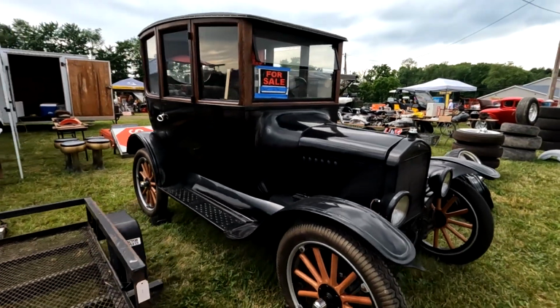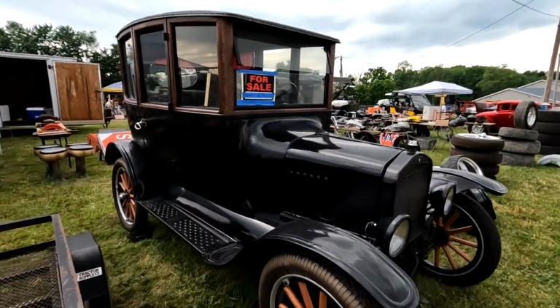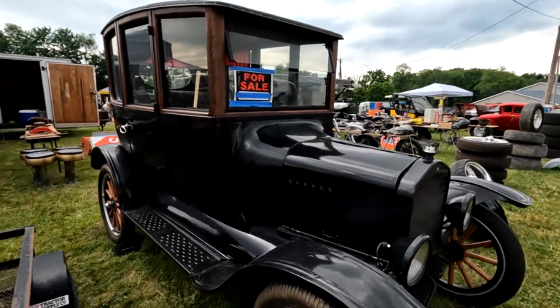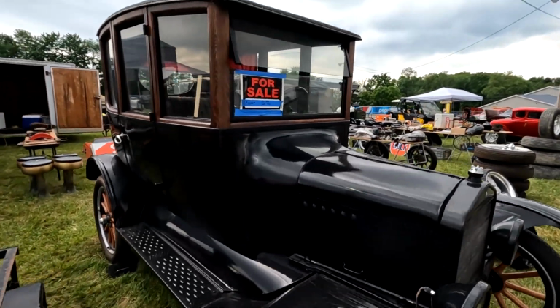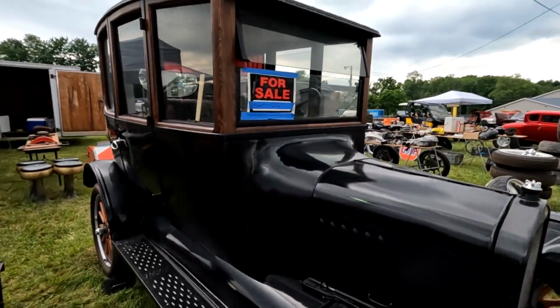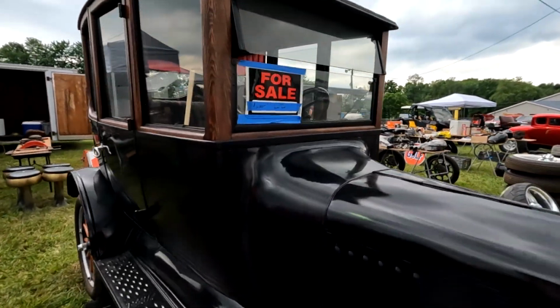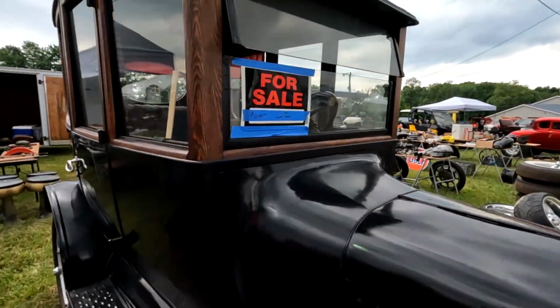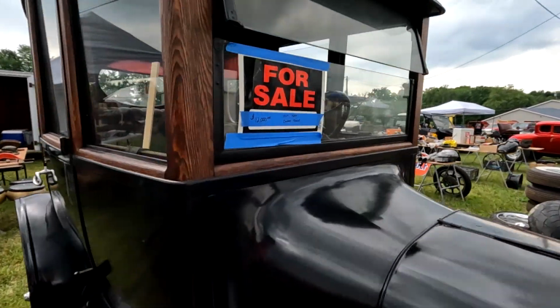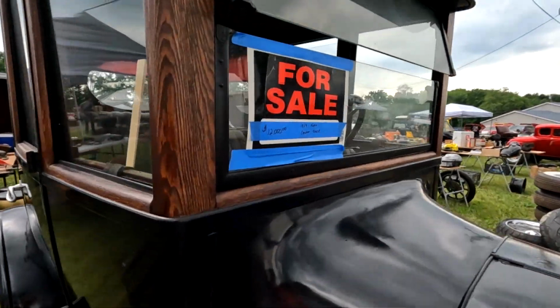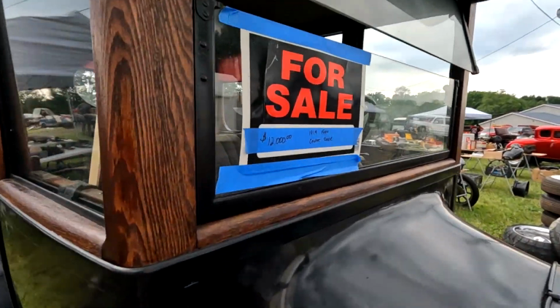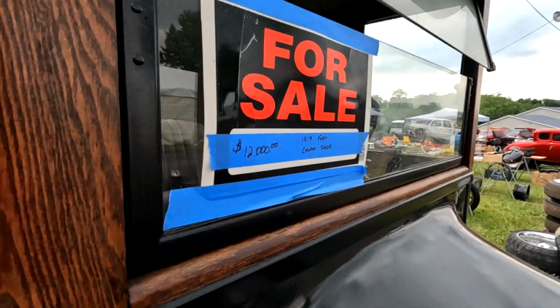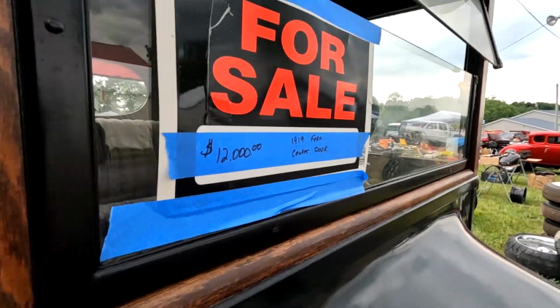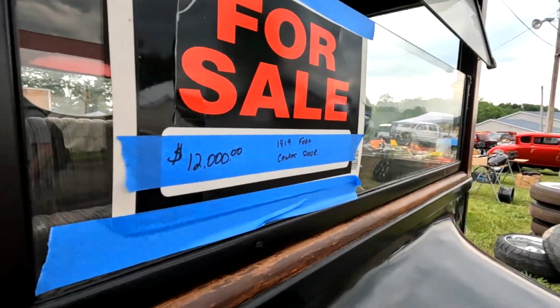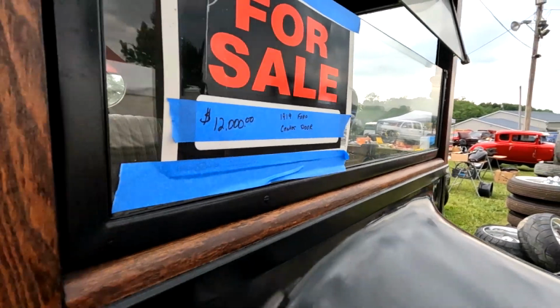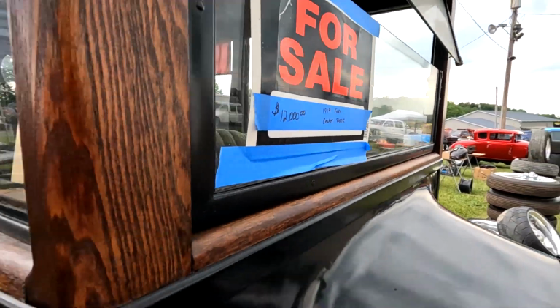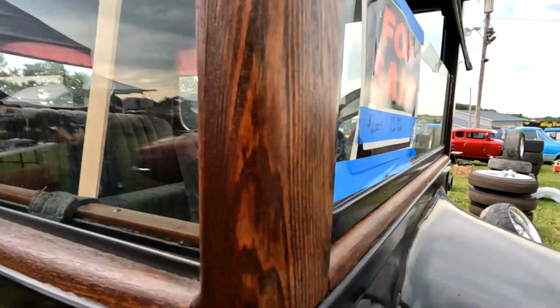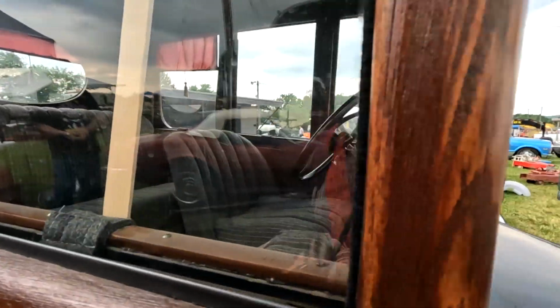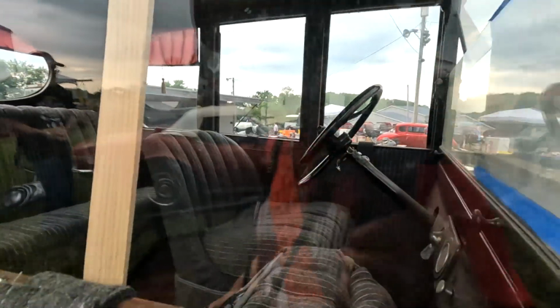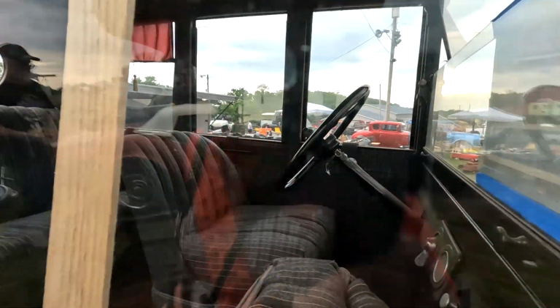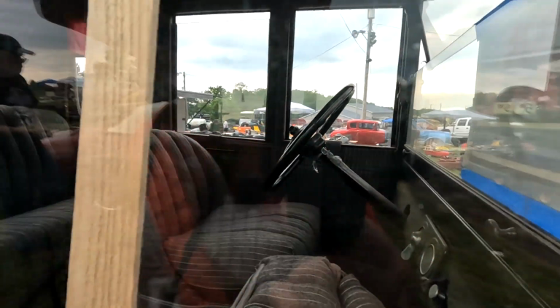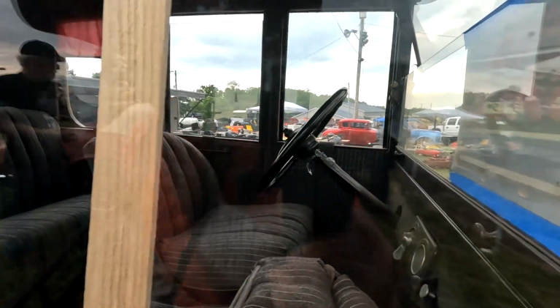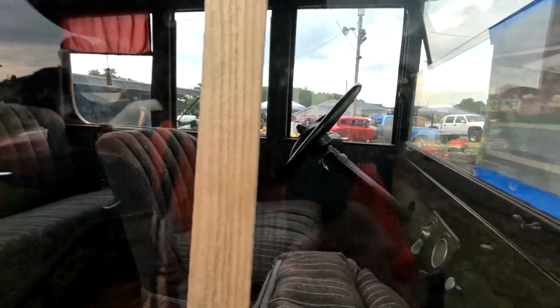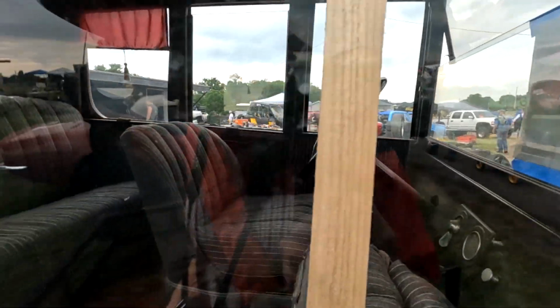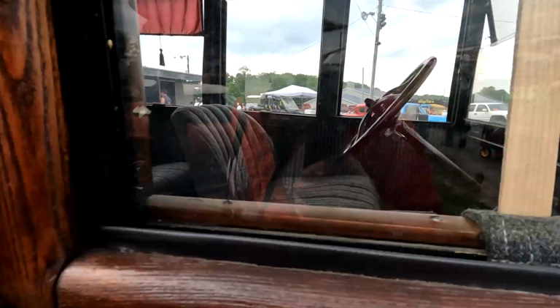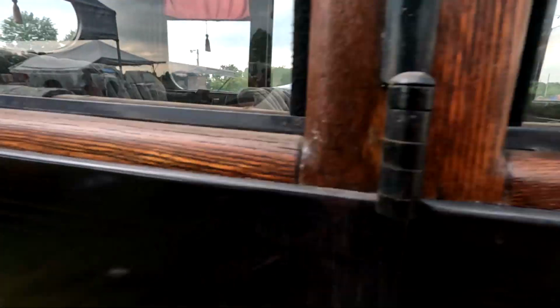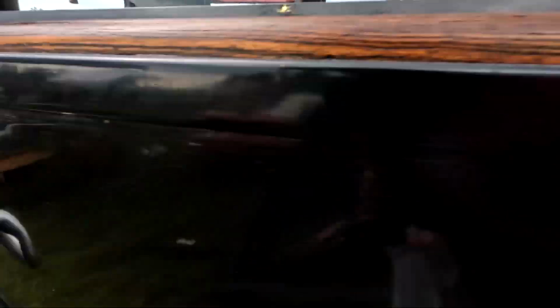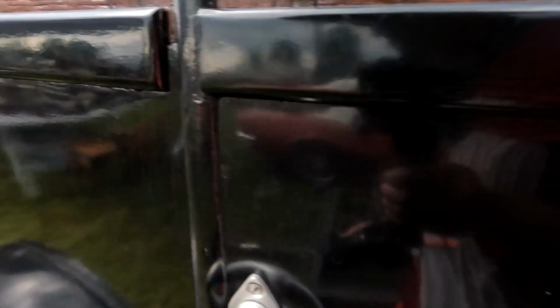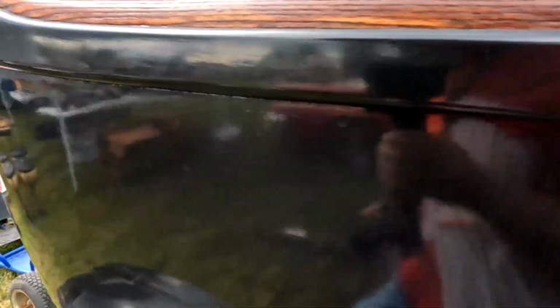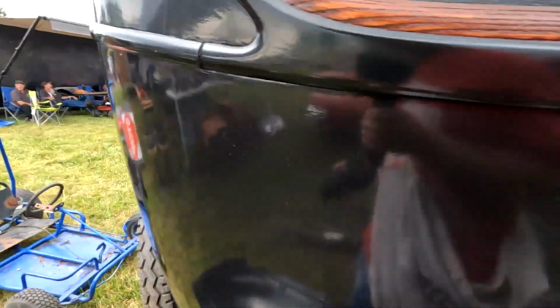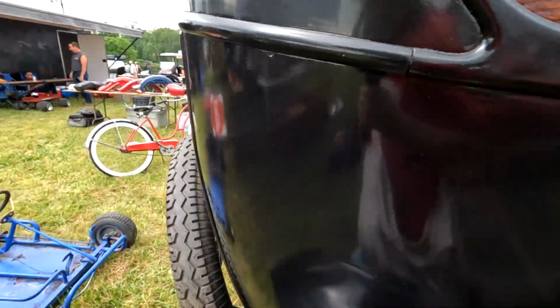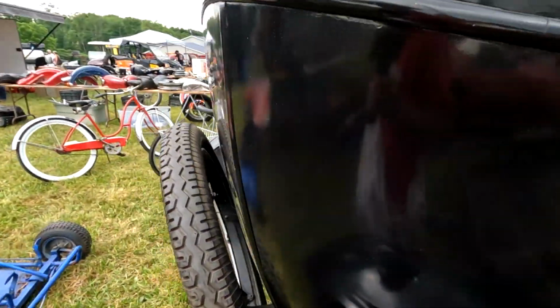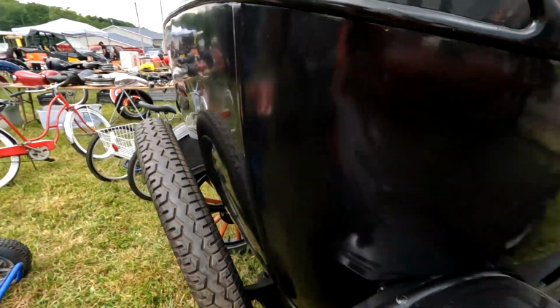So a 1919 item for only 12,000 bucks. I mean, what can you get for 12,000 bucks anymore these days? Not much.